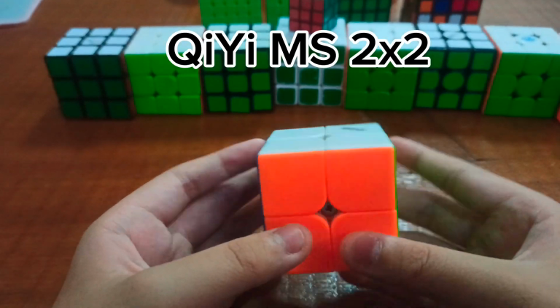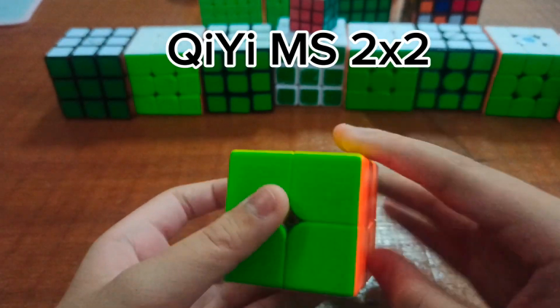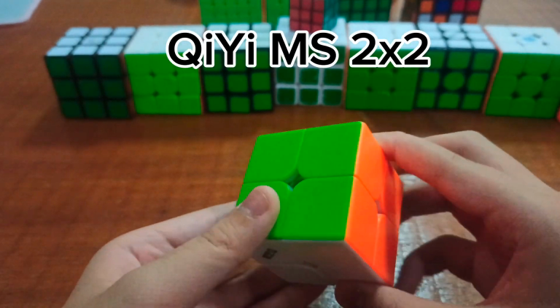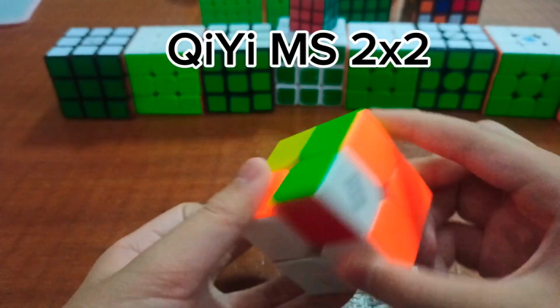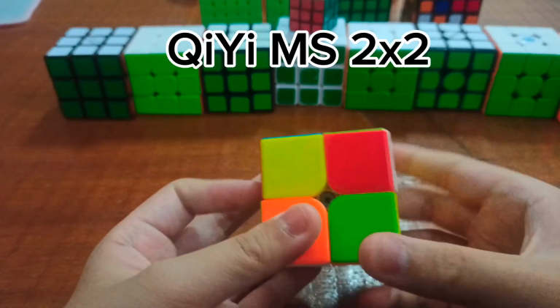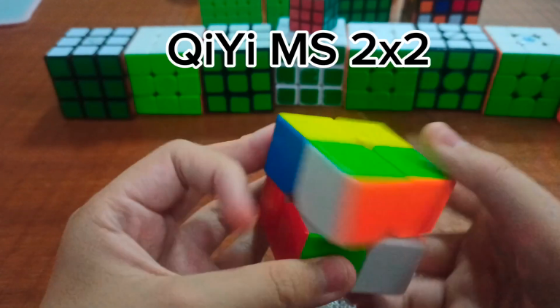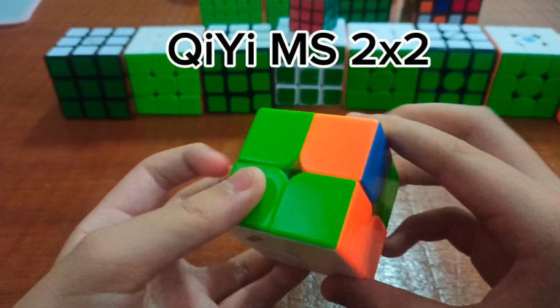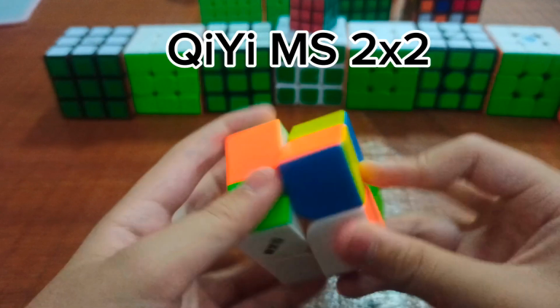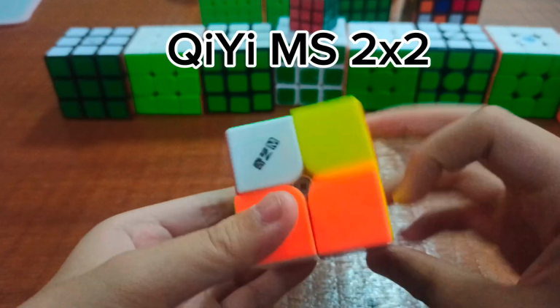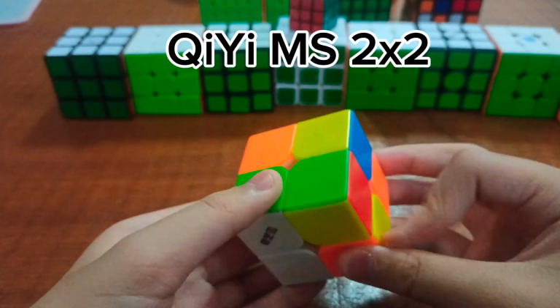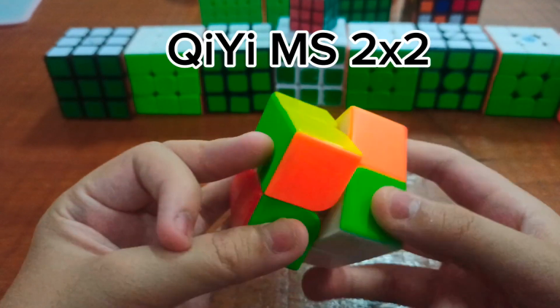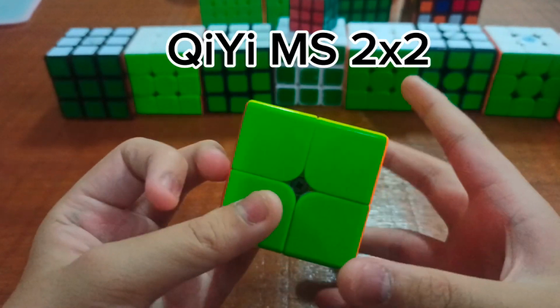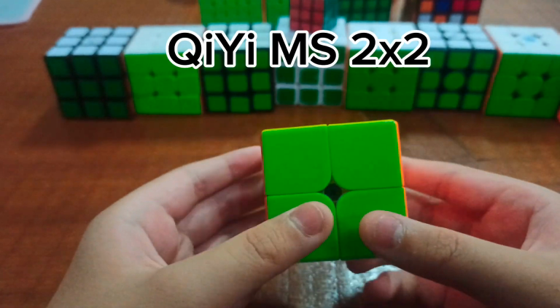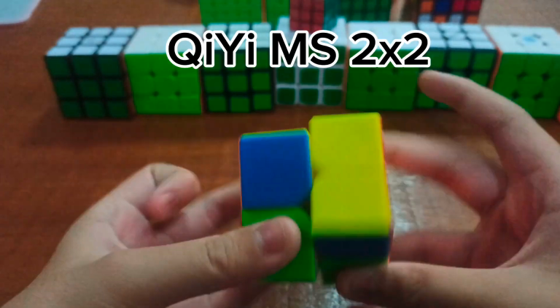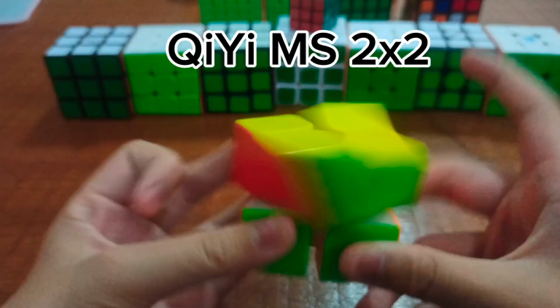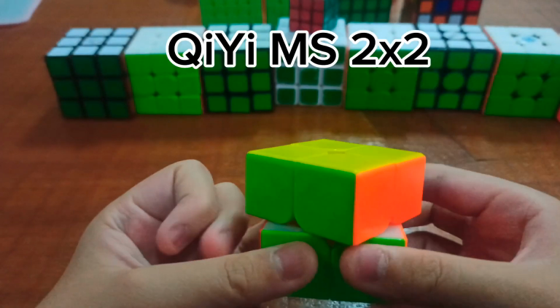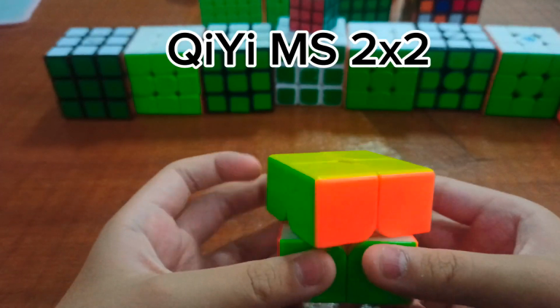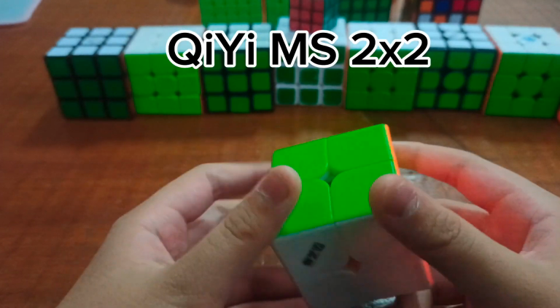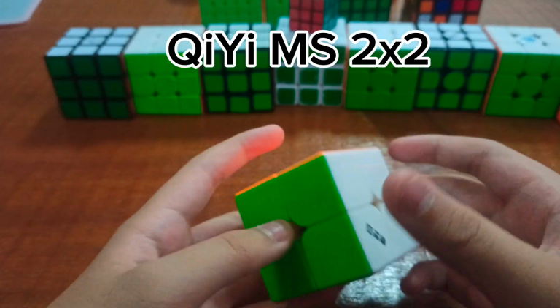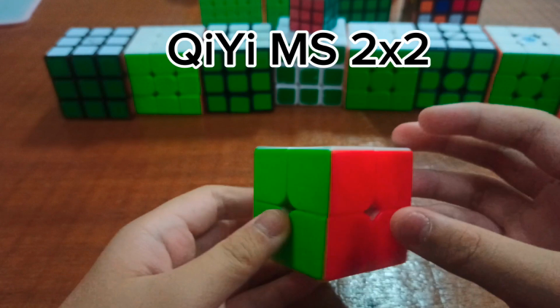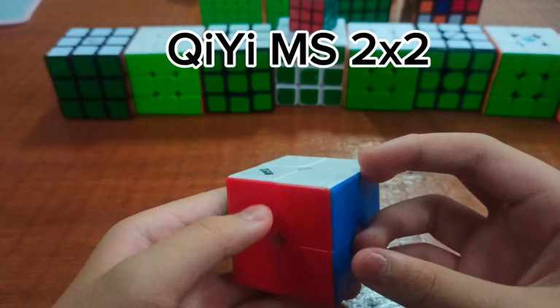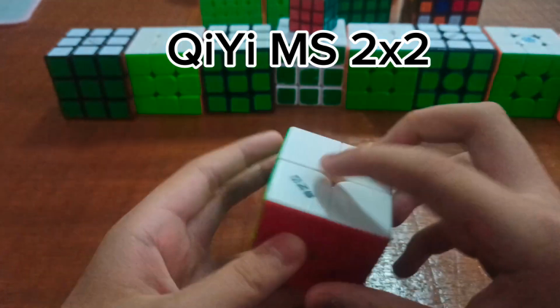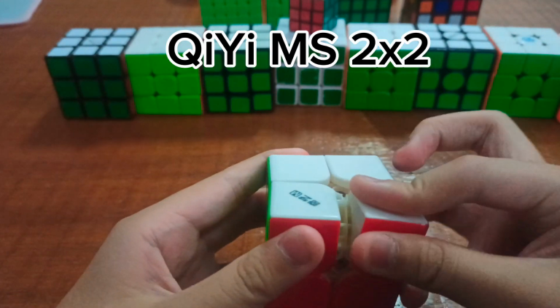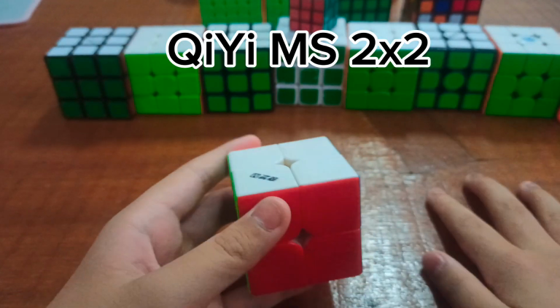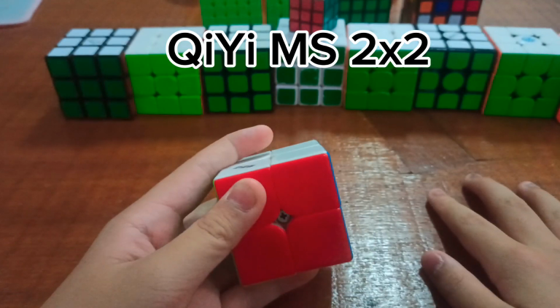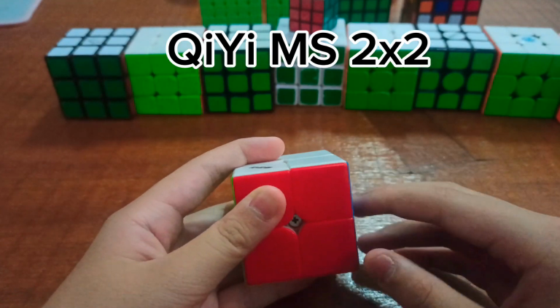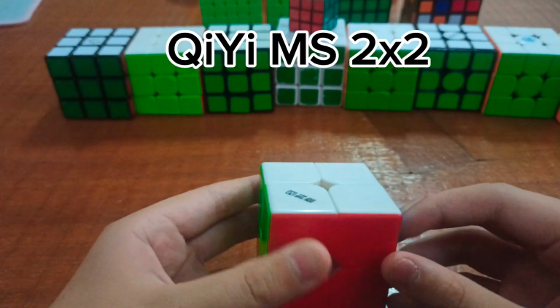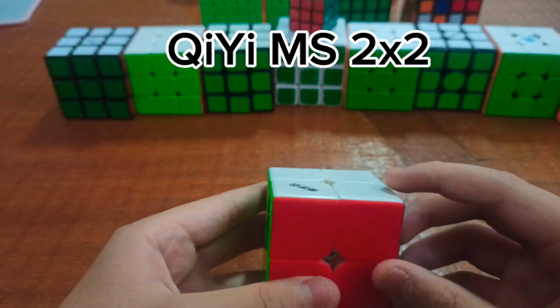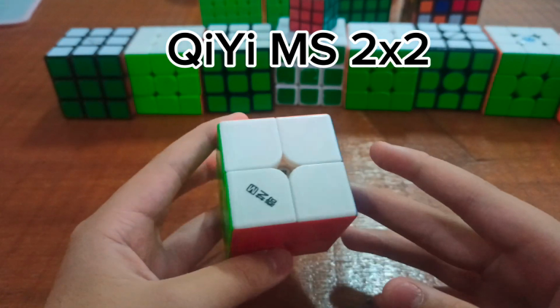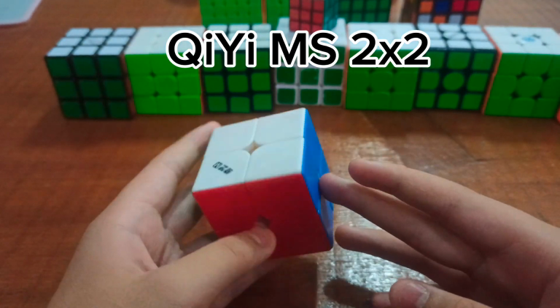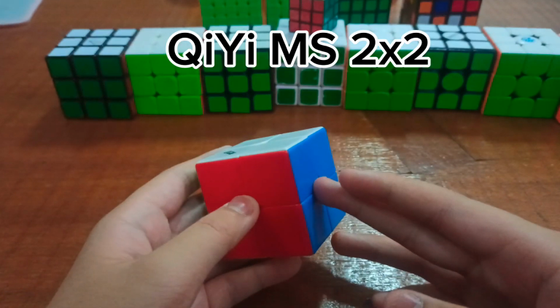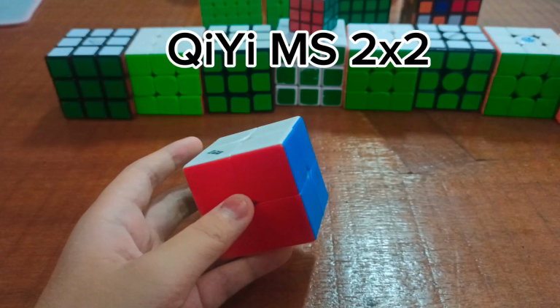I use a cheap cube, and it's pretty much enough just to perform well. However, one time my friend just pulled off a corner piece and it broke, so I had to glue it.